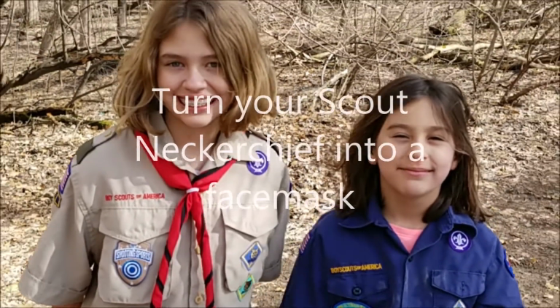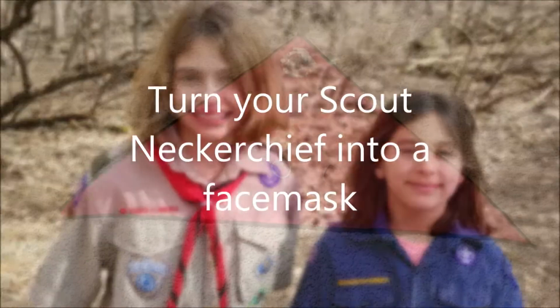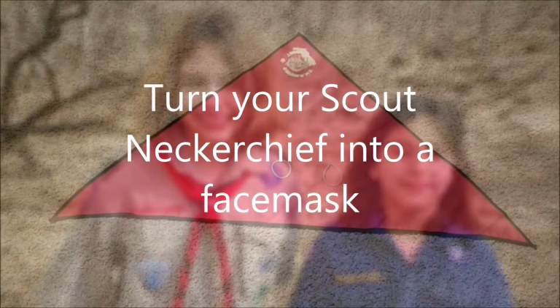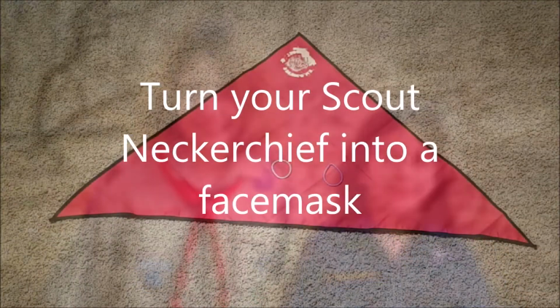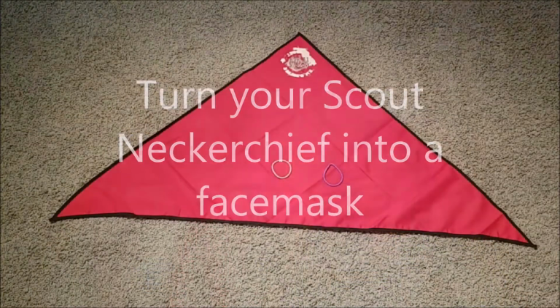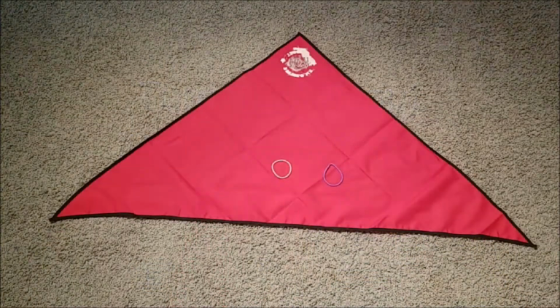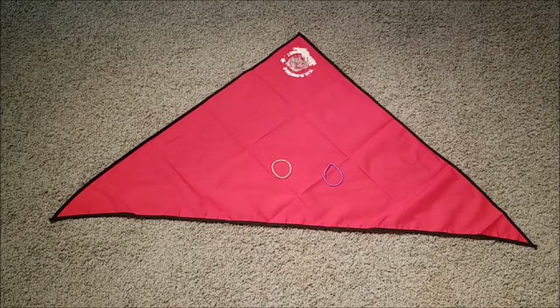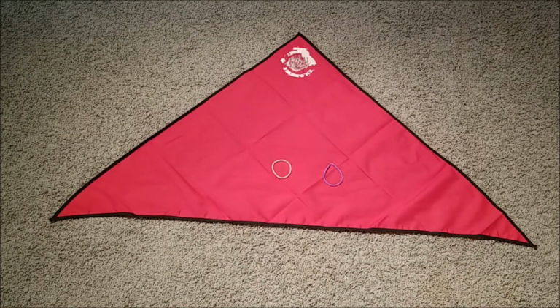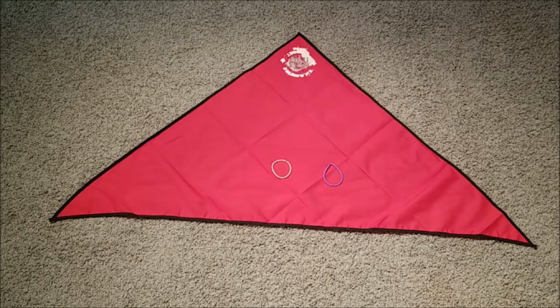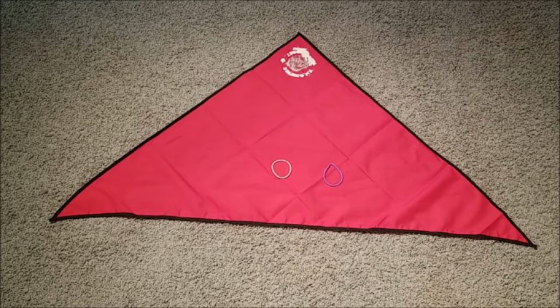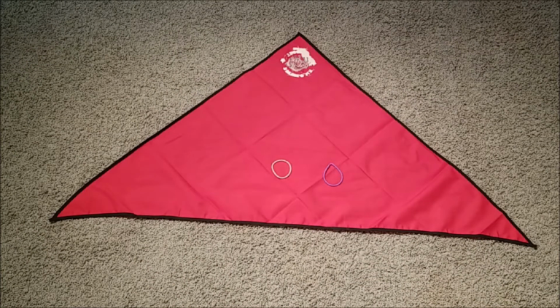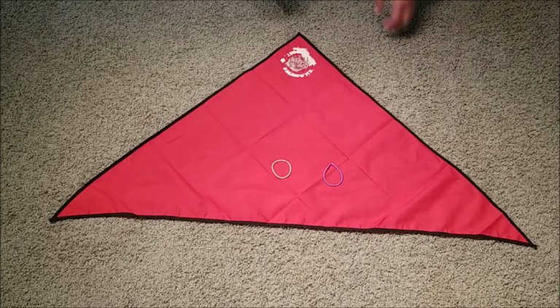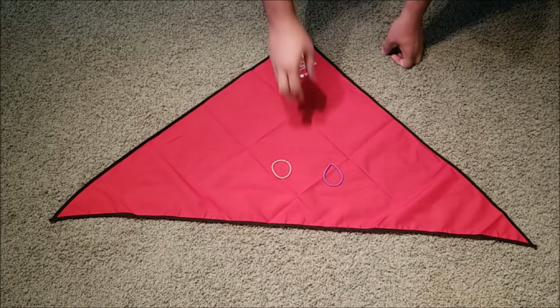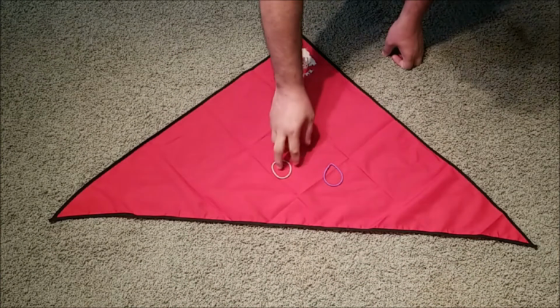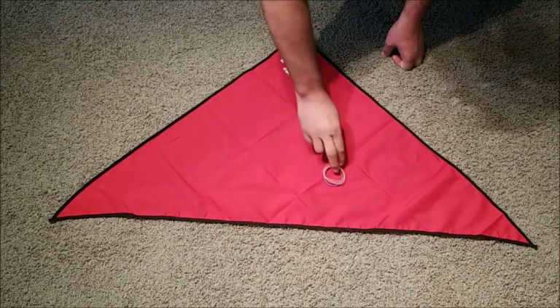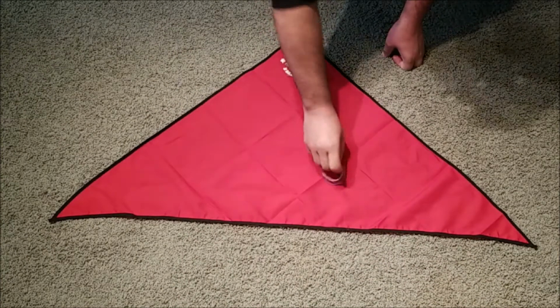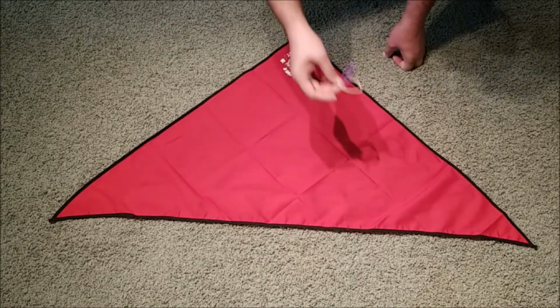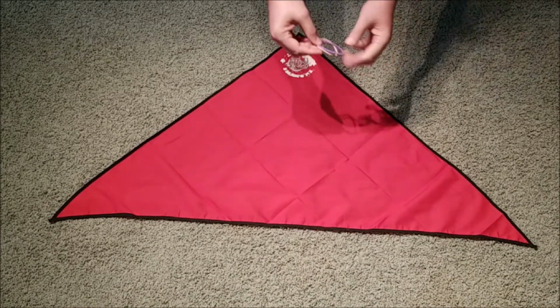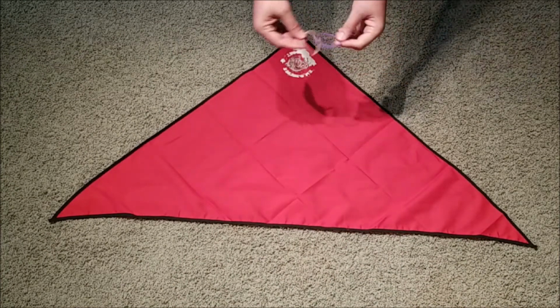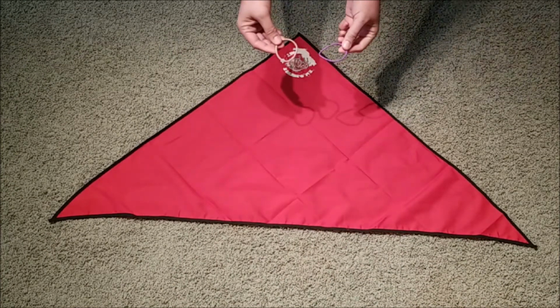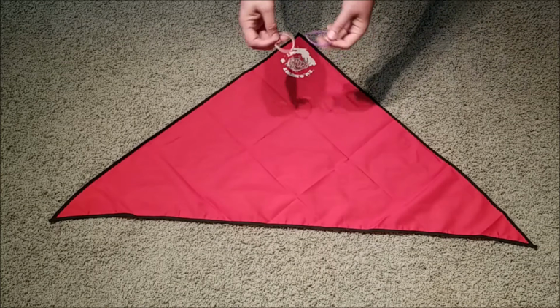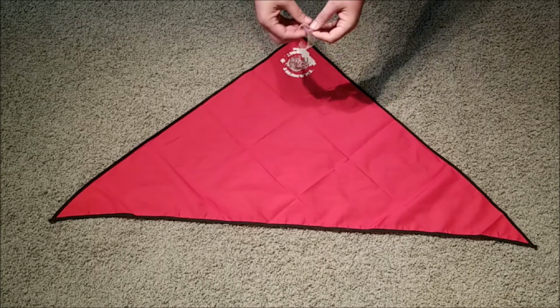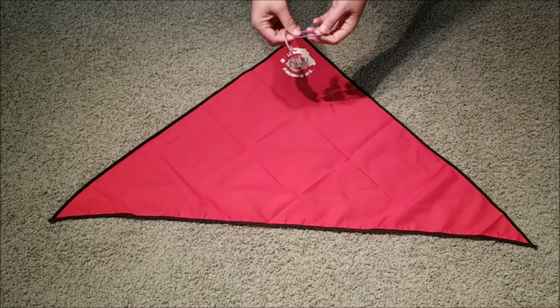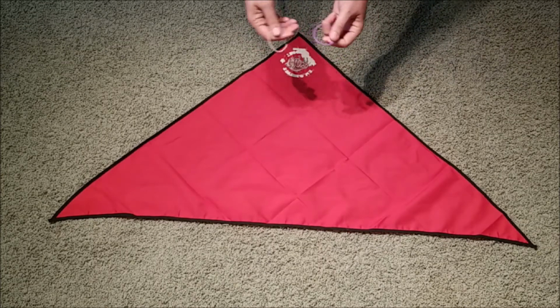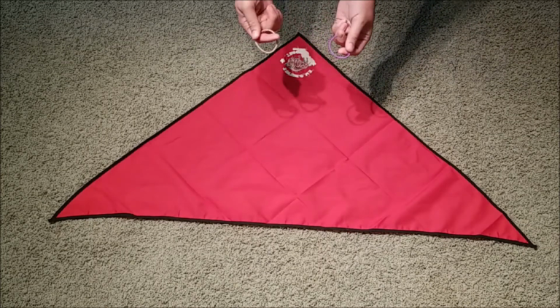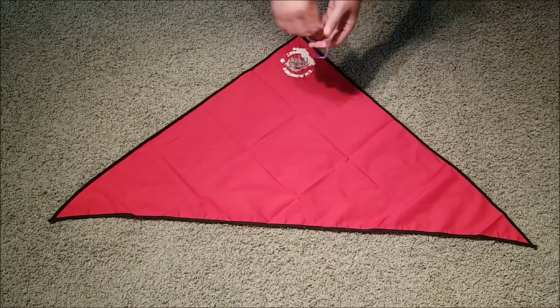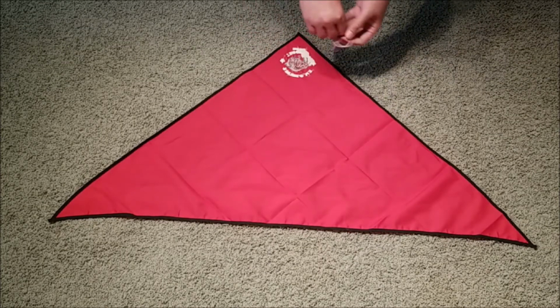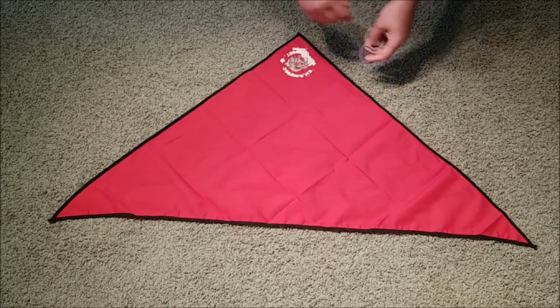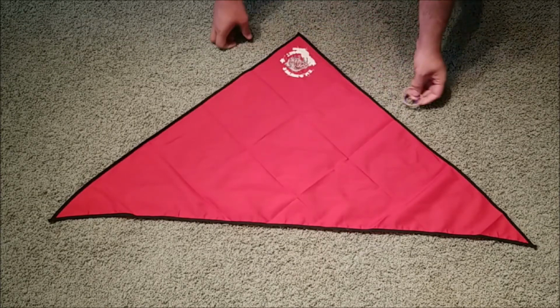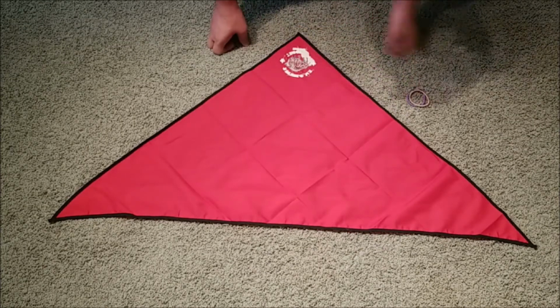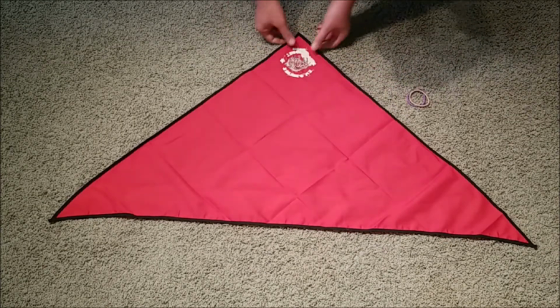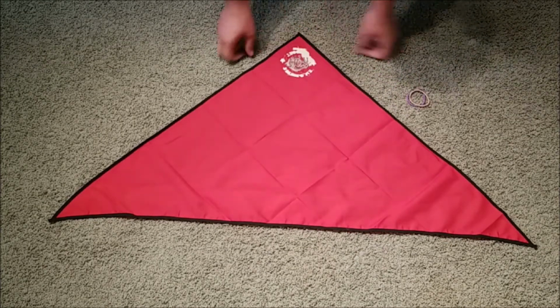How to make a face mask with a neckerchief. You'll need two hair ties, ponytail ties, and a neckerchief.